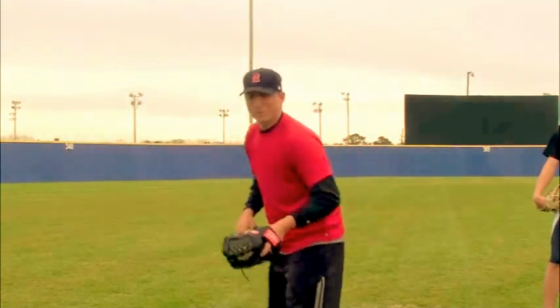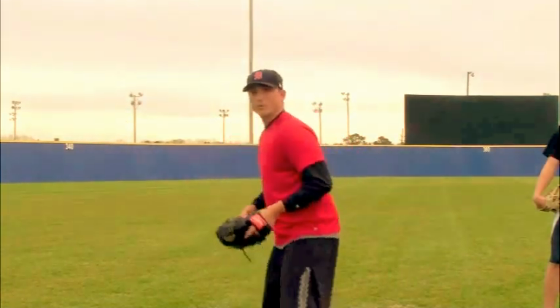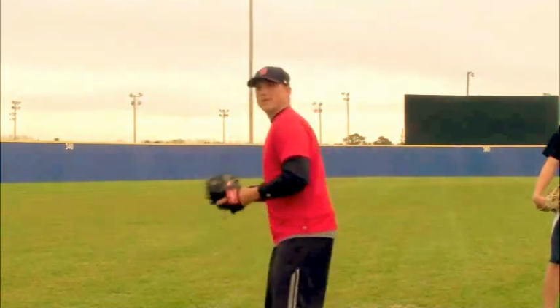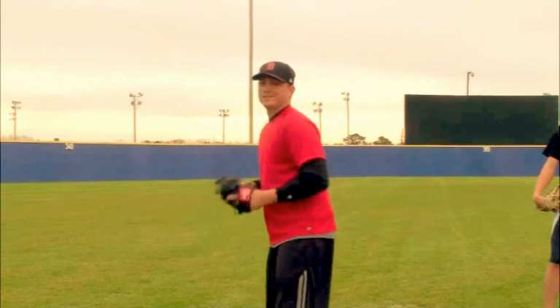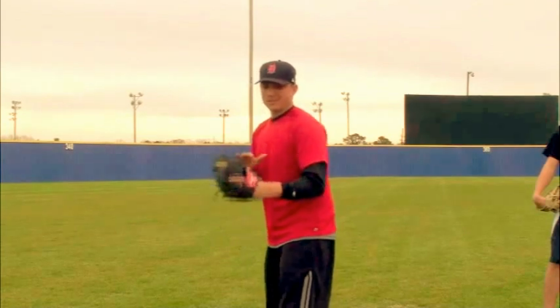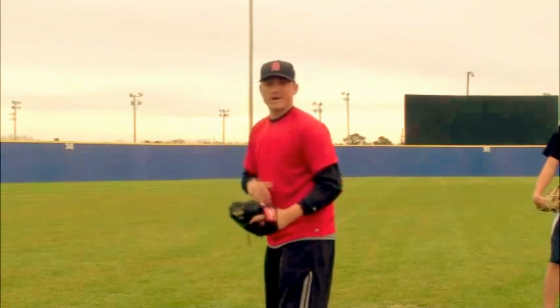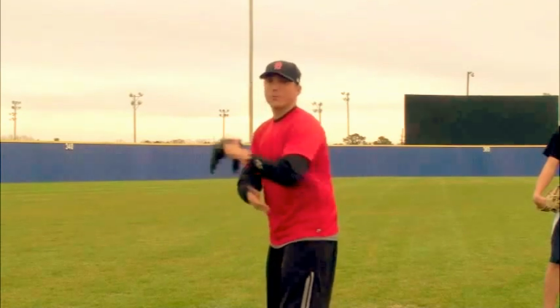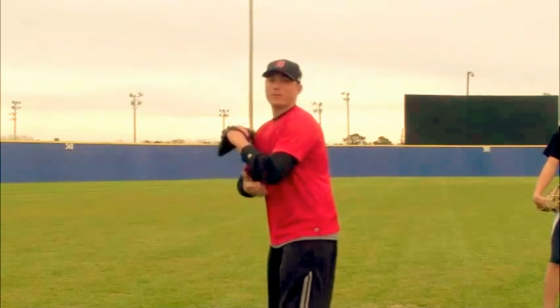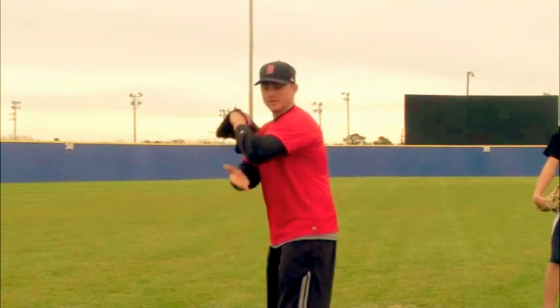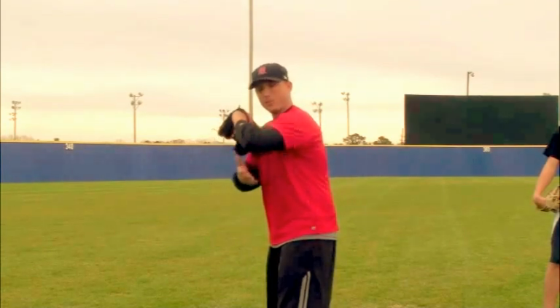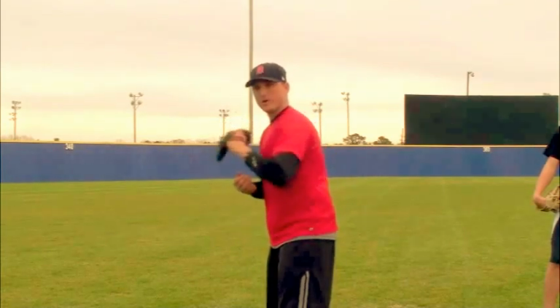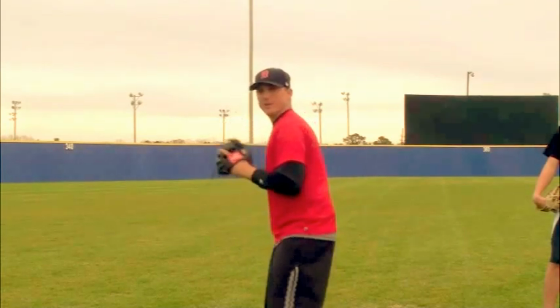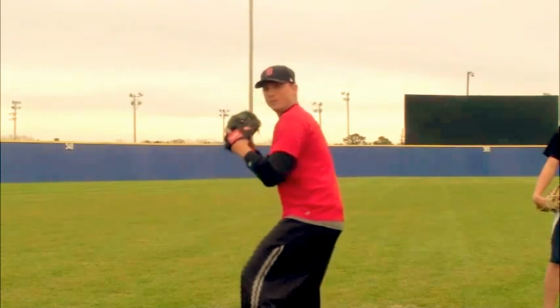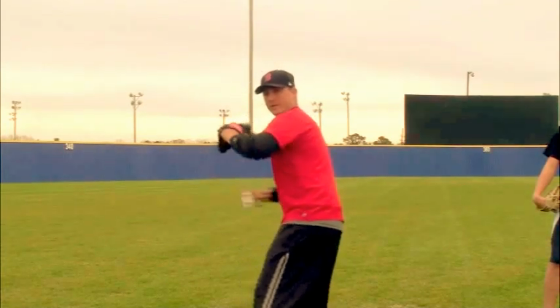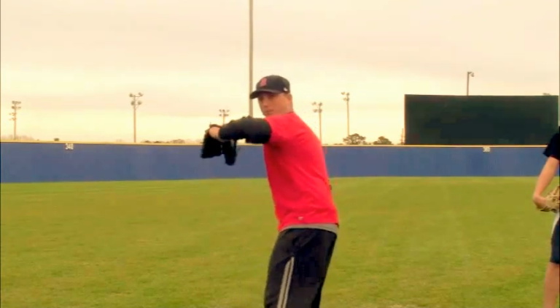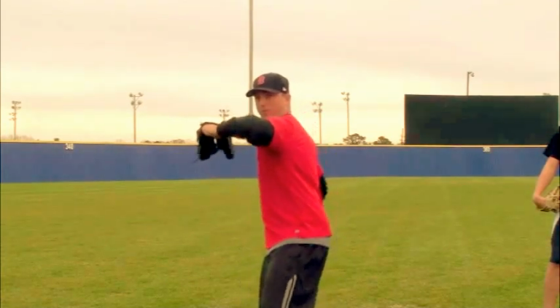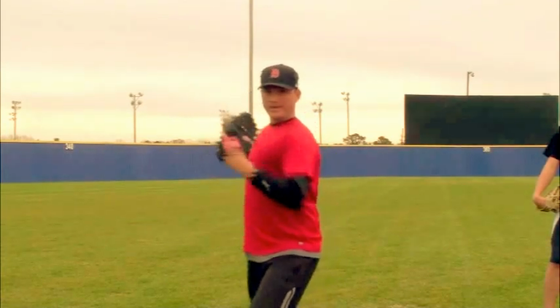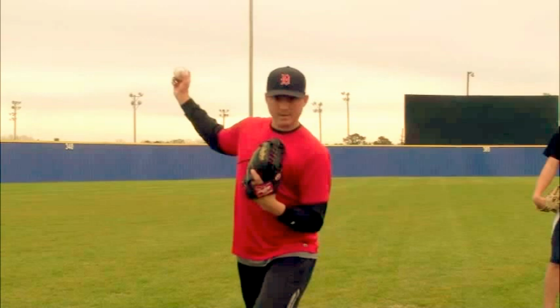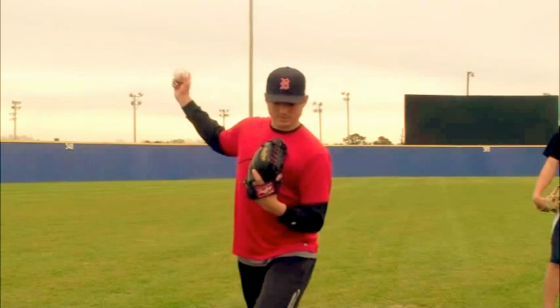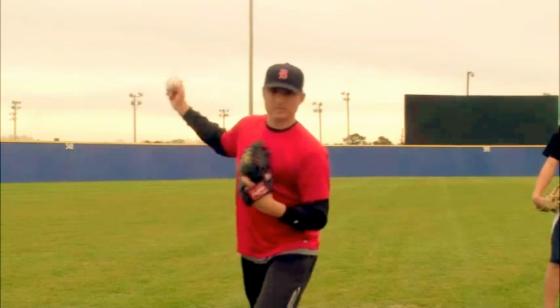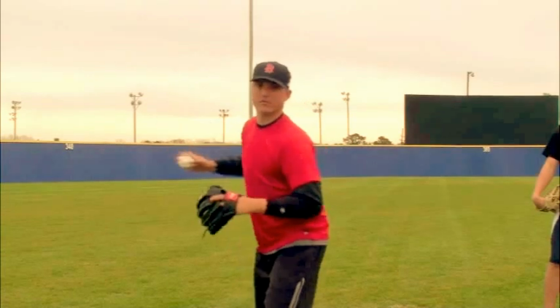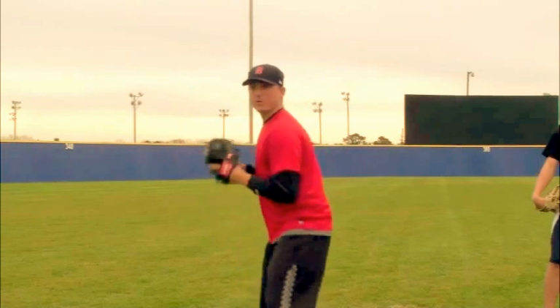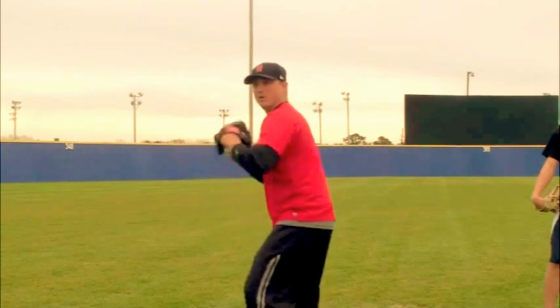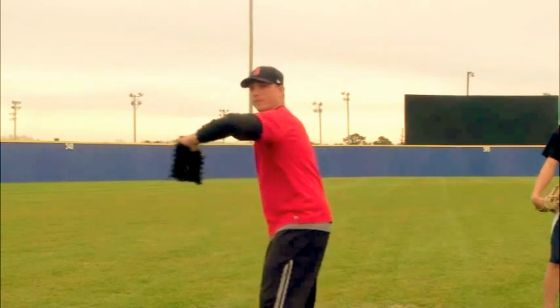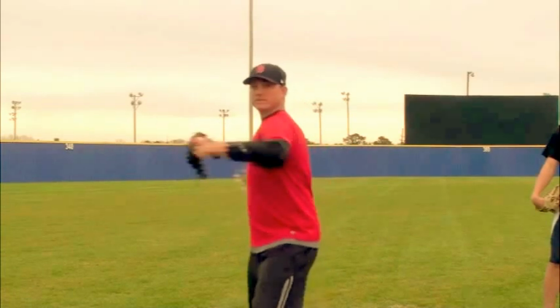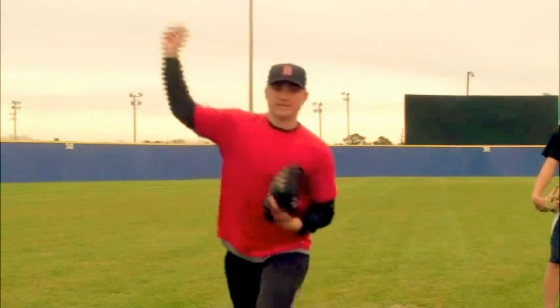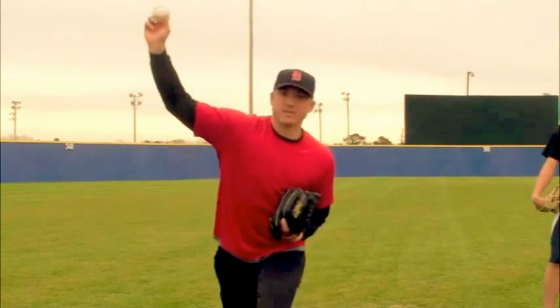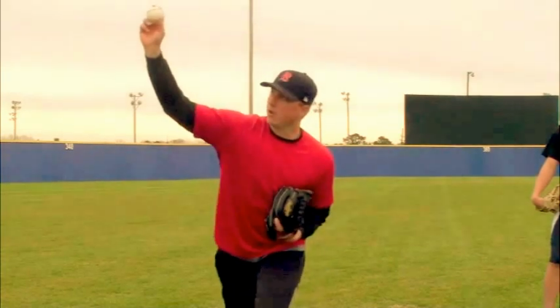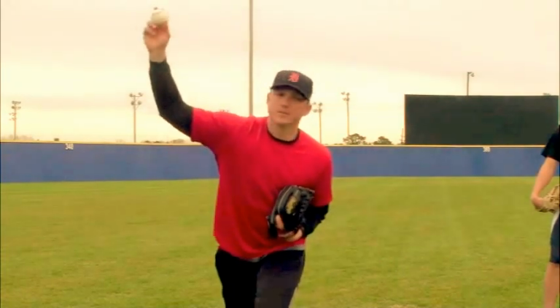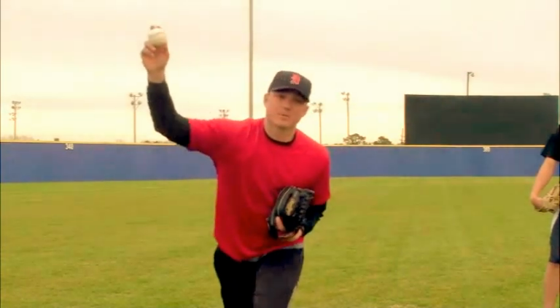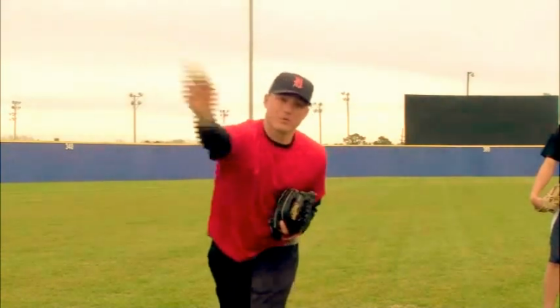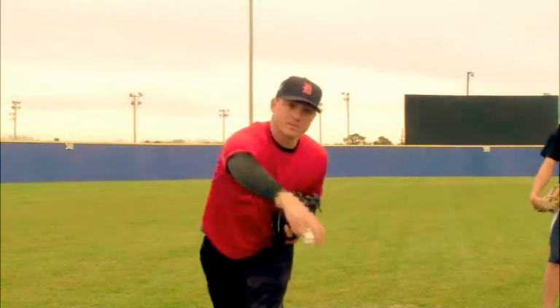What we want to do — I like to teach the little guys — point, point, tuck. Elbows up, we want to get that elbow point, point, and tuck. Just like you're going to tuck a football: point, point, tuck. It speeds the arm up and gets the arm in a good throwing position.